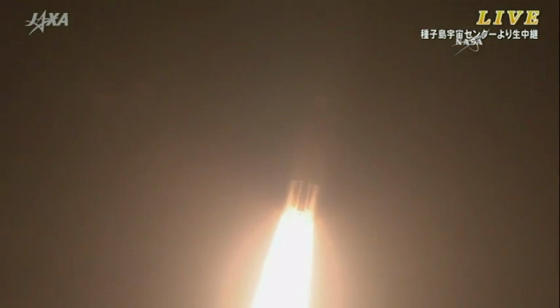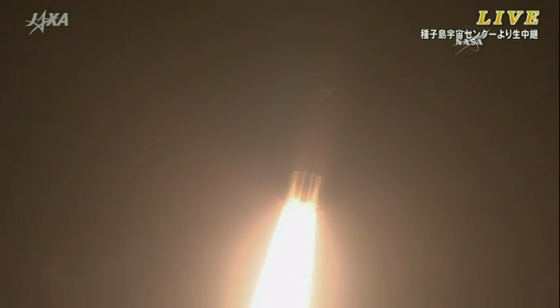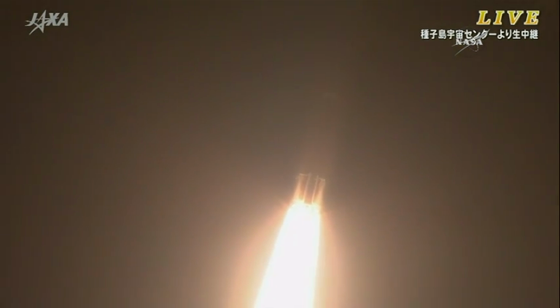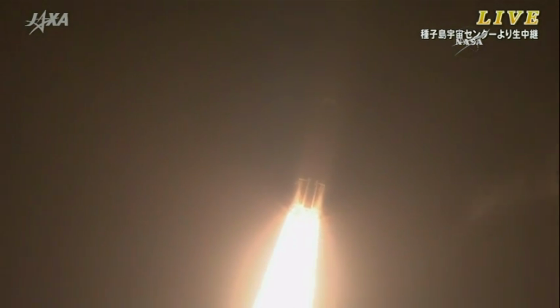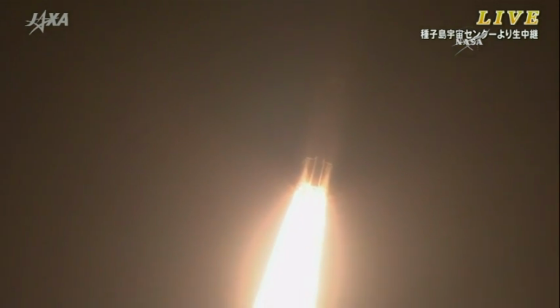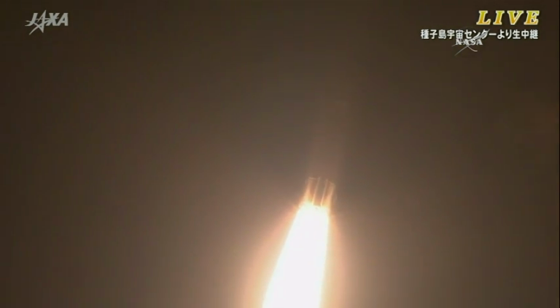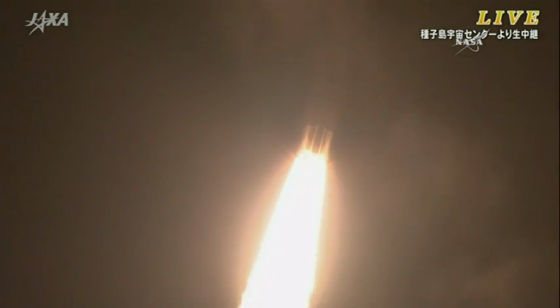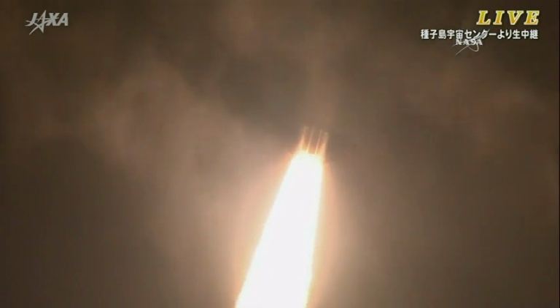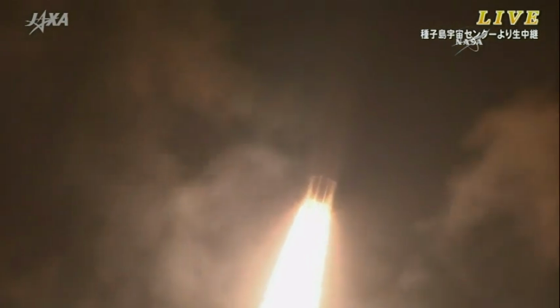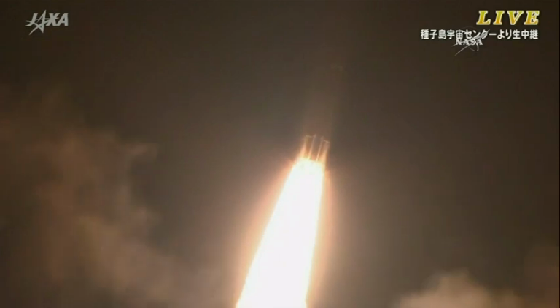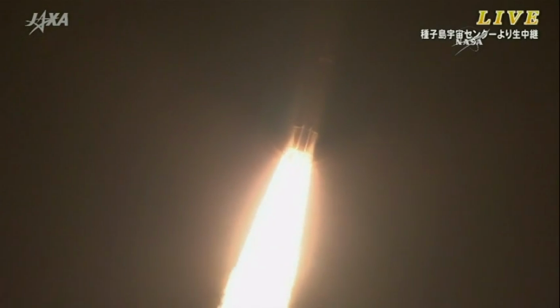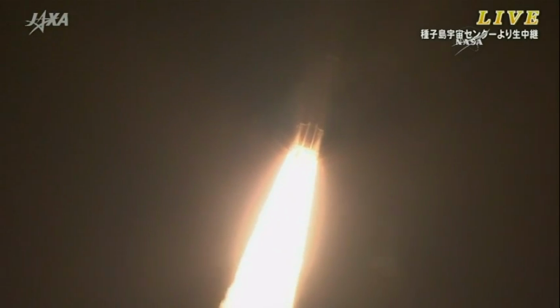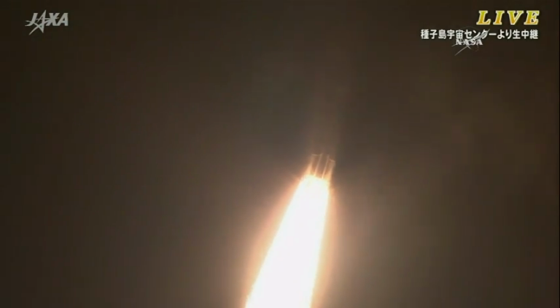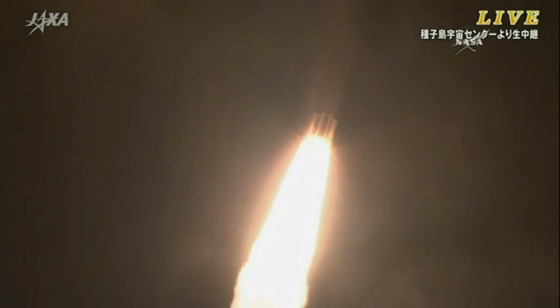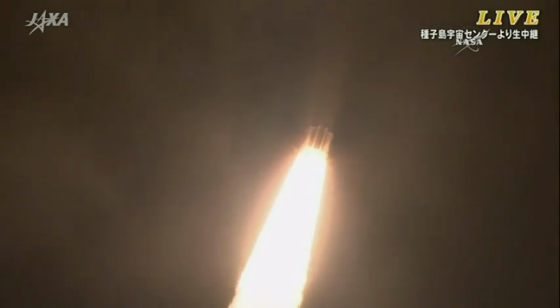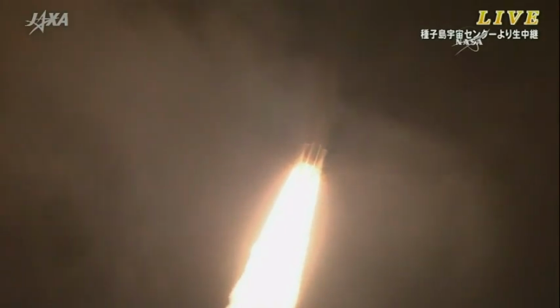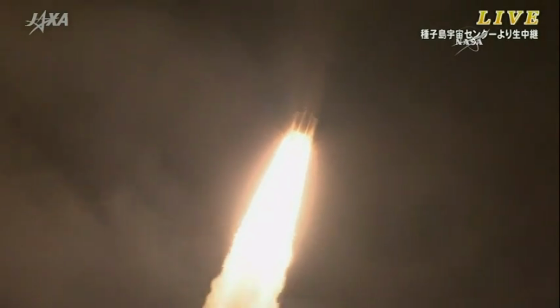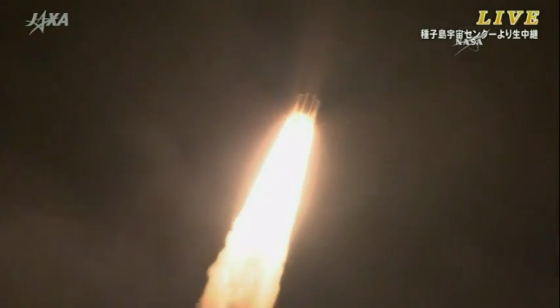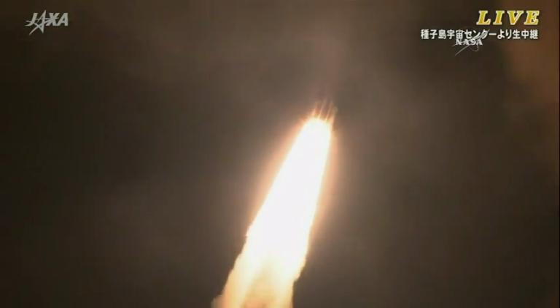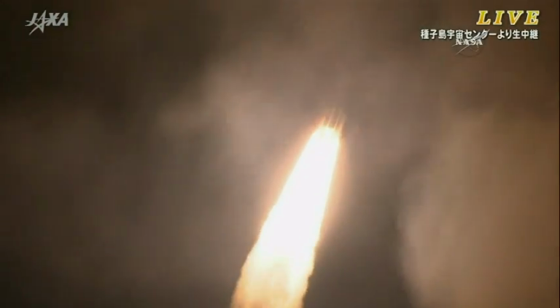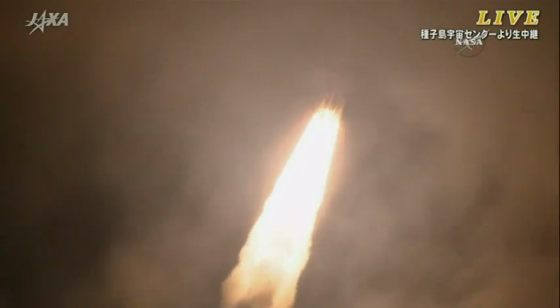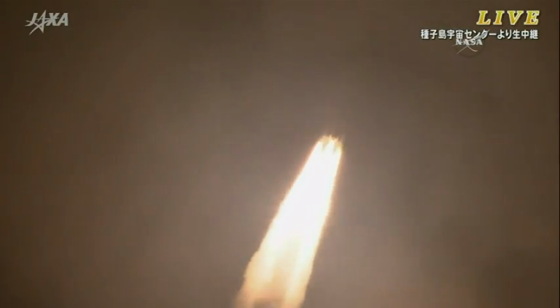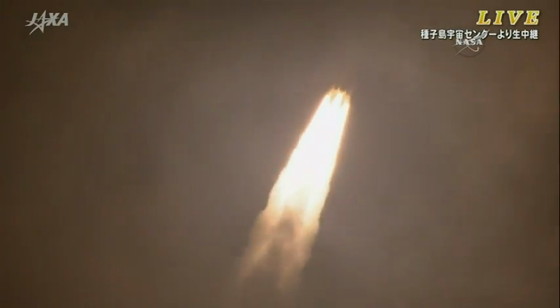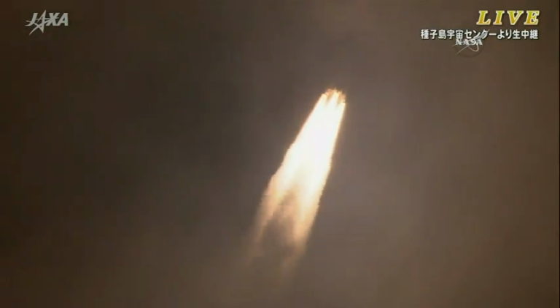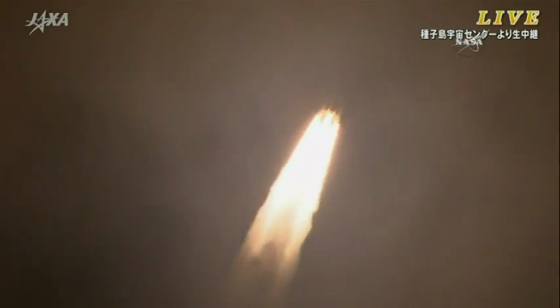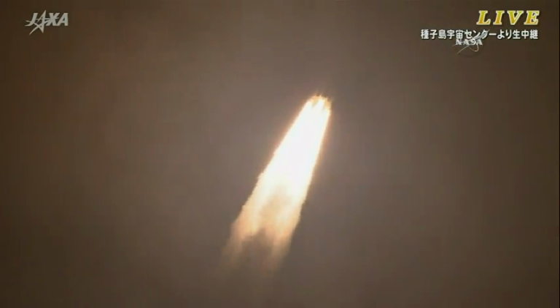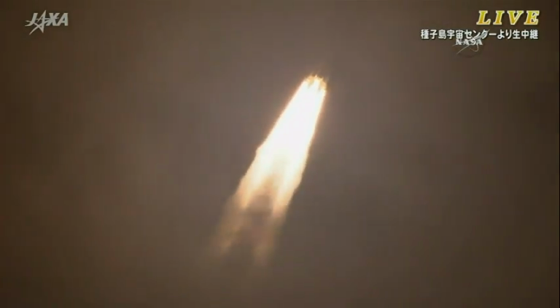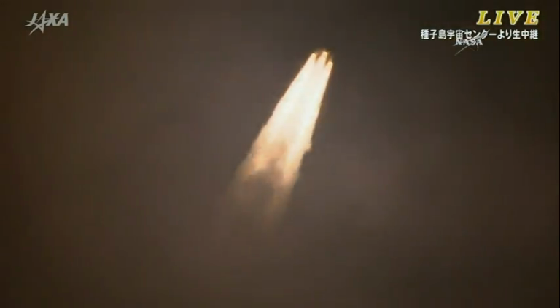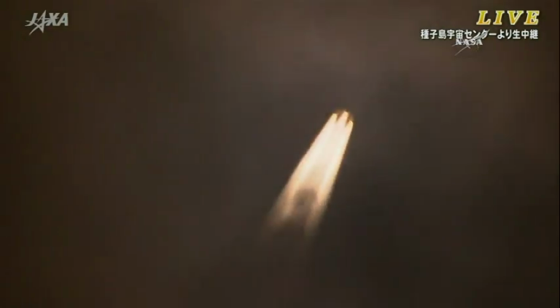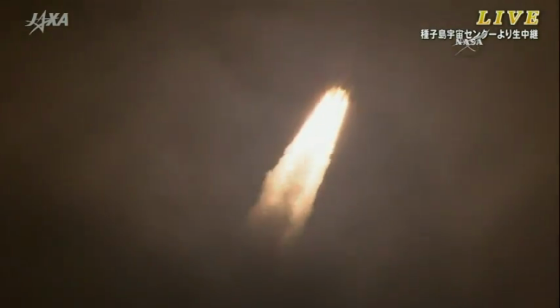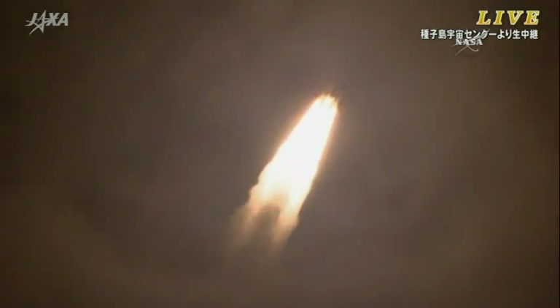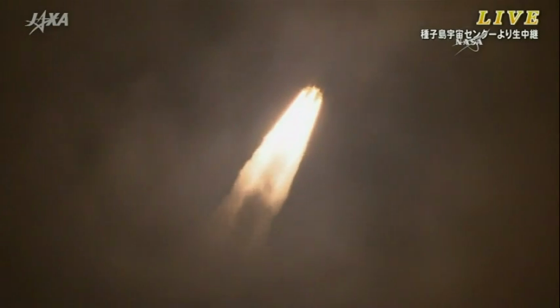Again, the first stage firing — those solid rocket boosters will continue to burn for just under two minutes, along with the central portion, the first stage providing the initial thrust for the vehicle.